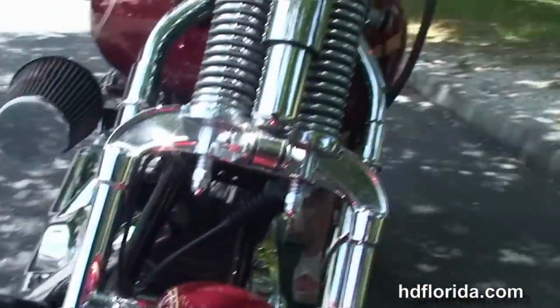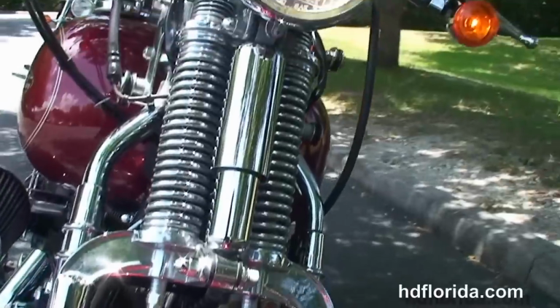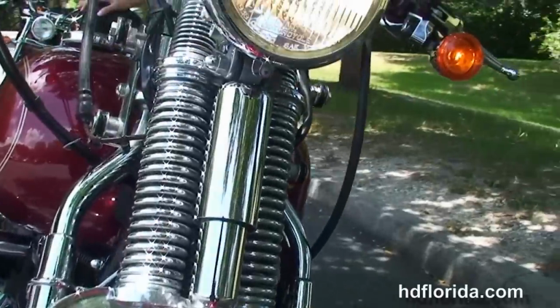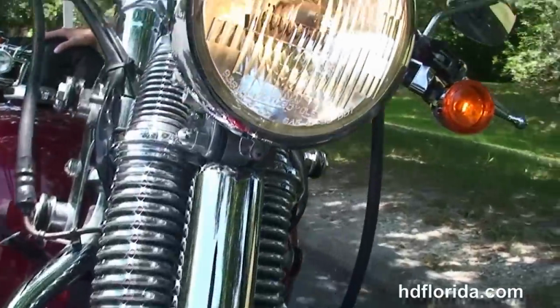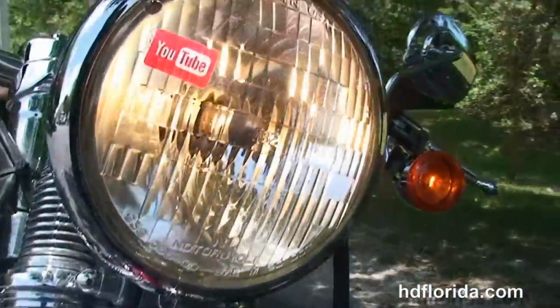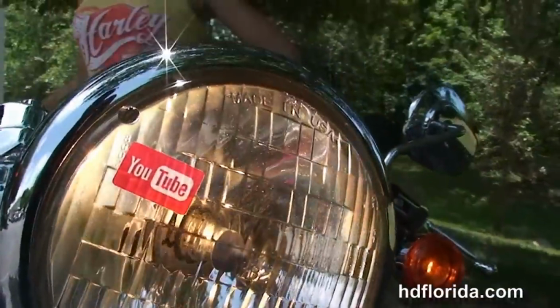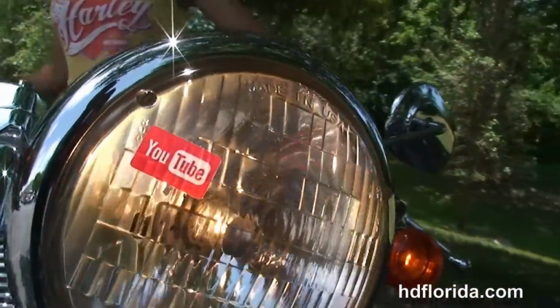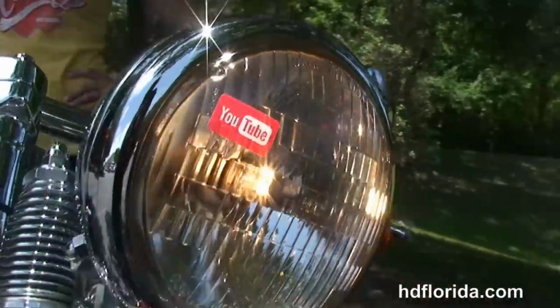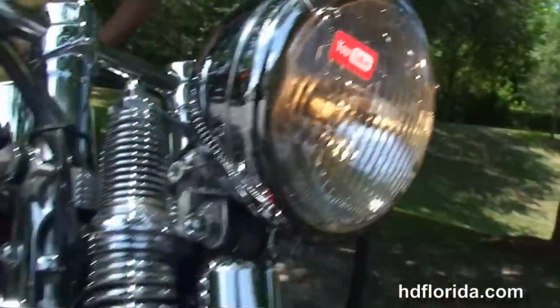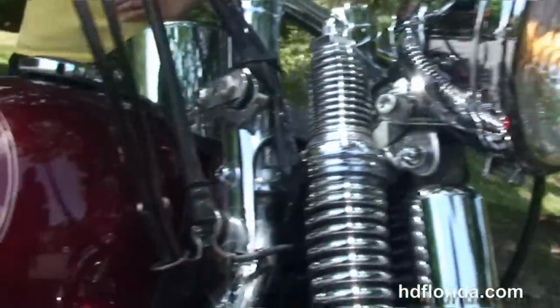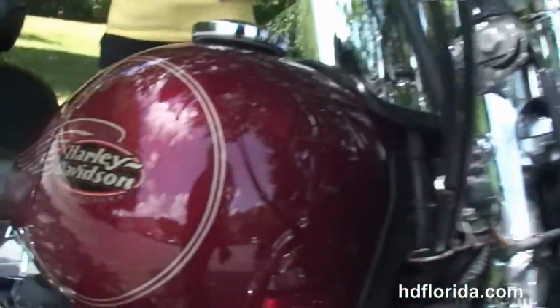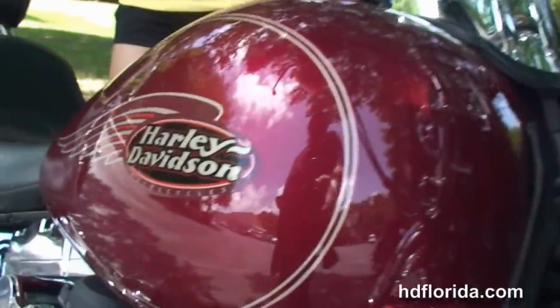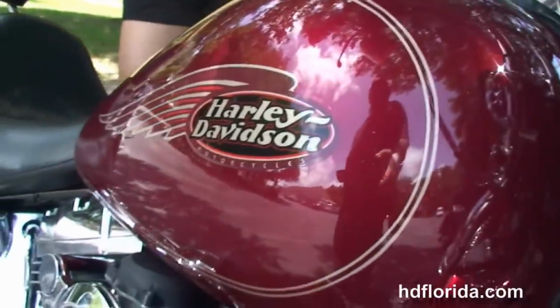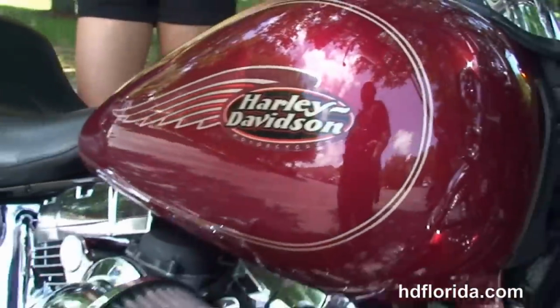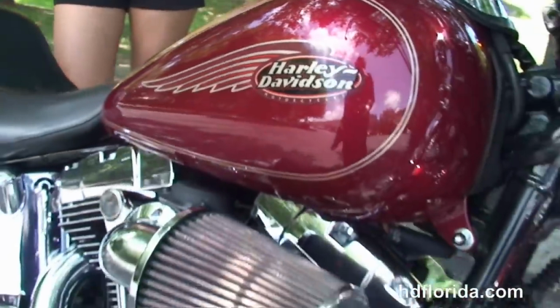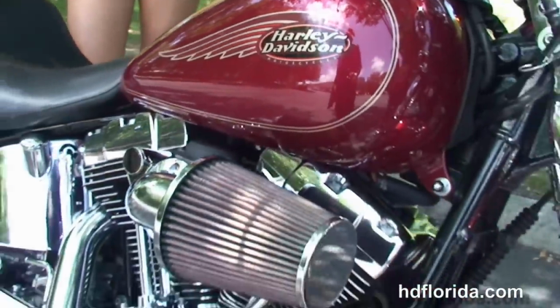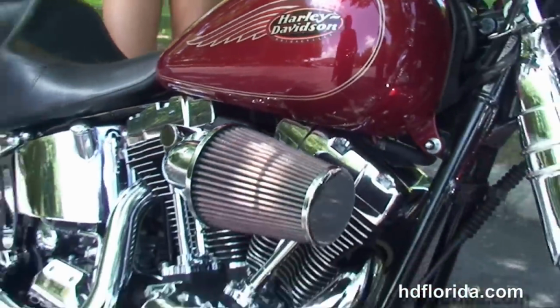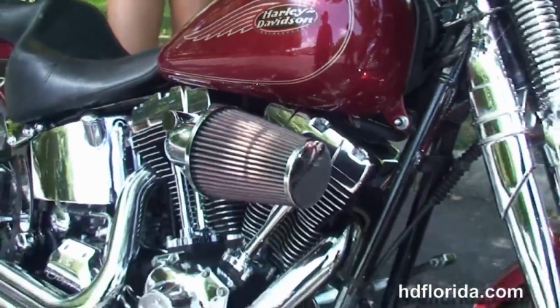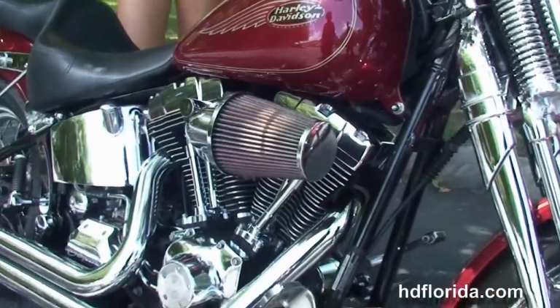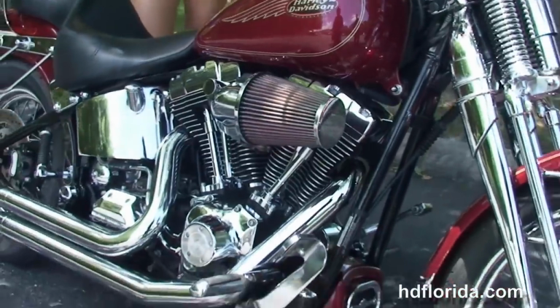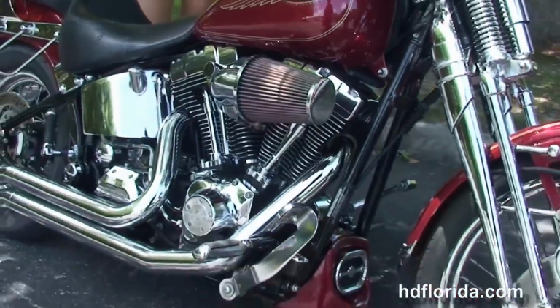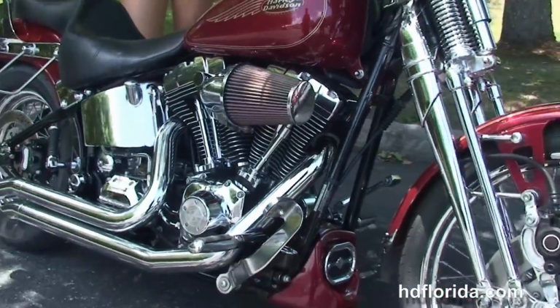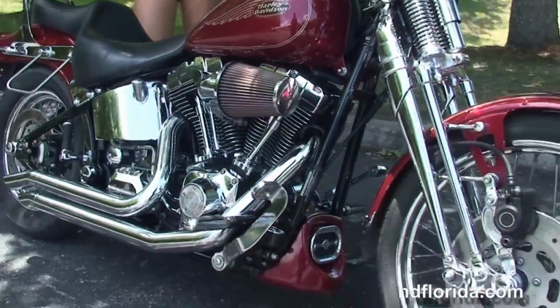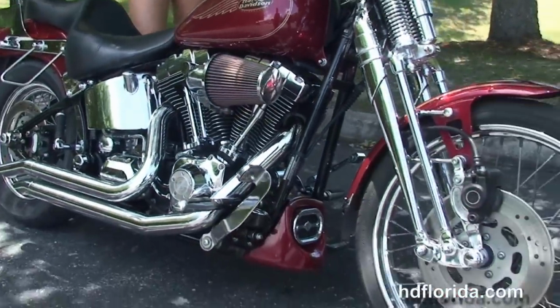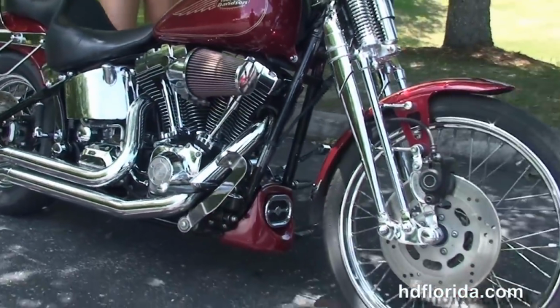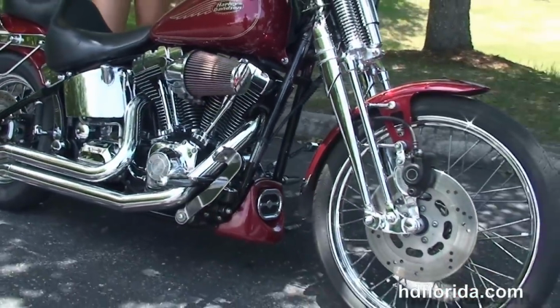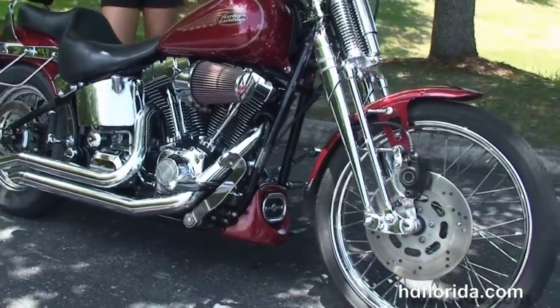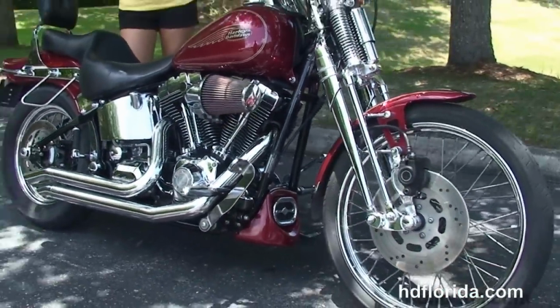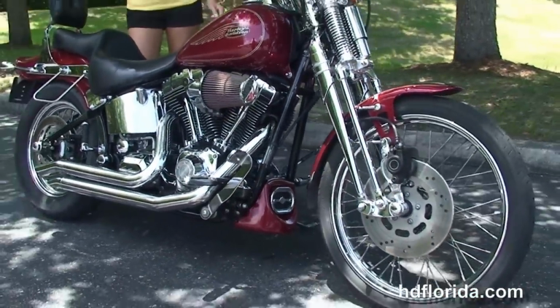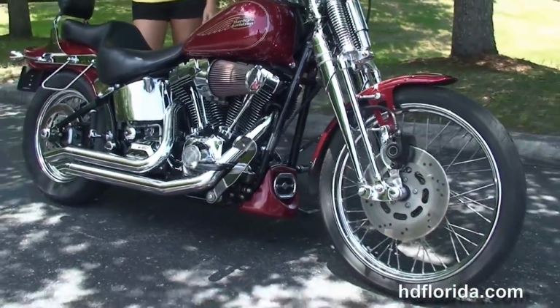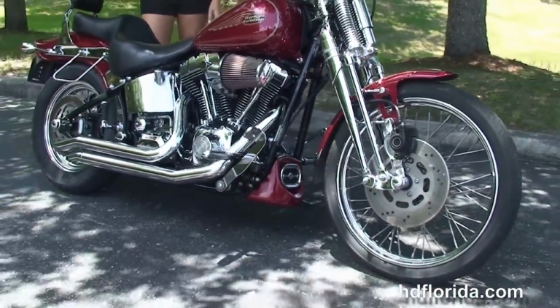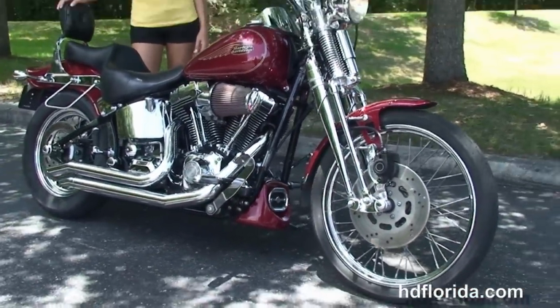Upgraded primary cover and upgraded horn cover. It's in stock and ready for immediate delivery. Options and accessories retail out over $4,000. We offer used Harley-Davidson financing up to 72 months, and be sure to ask about our Fly and Ride program.